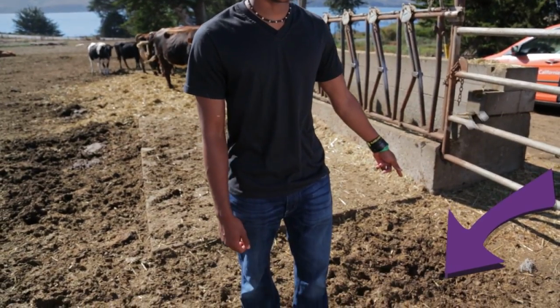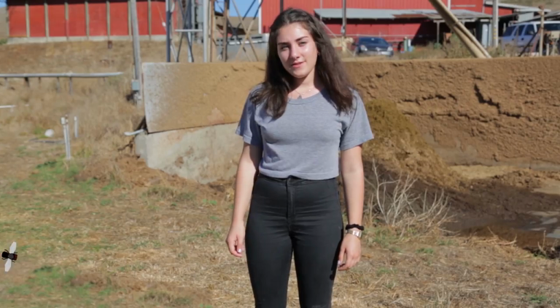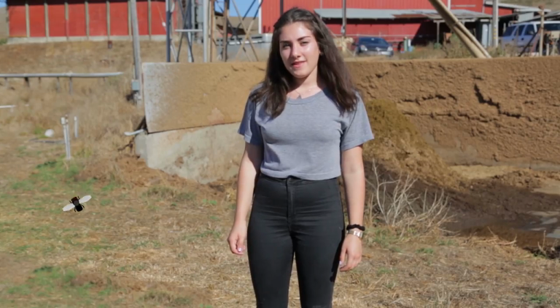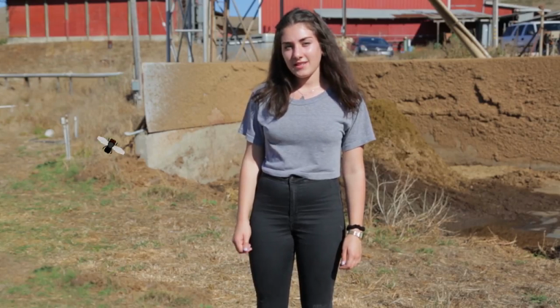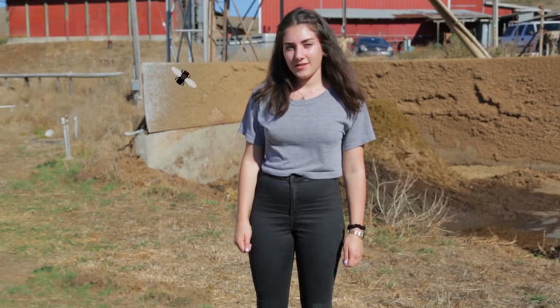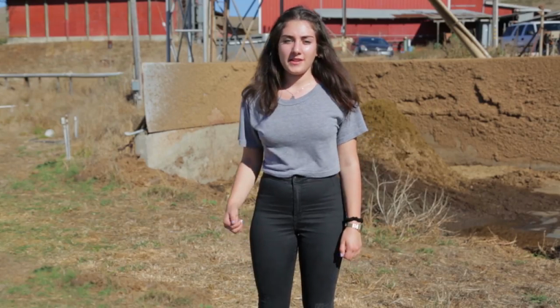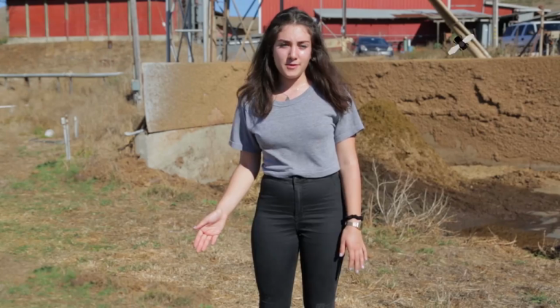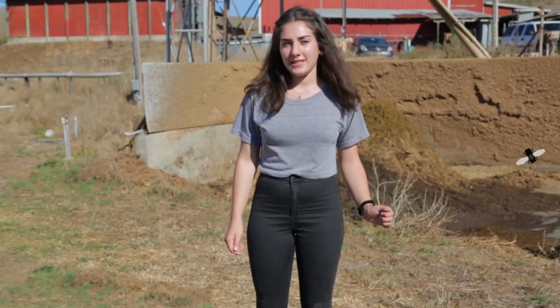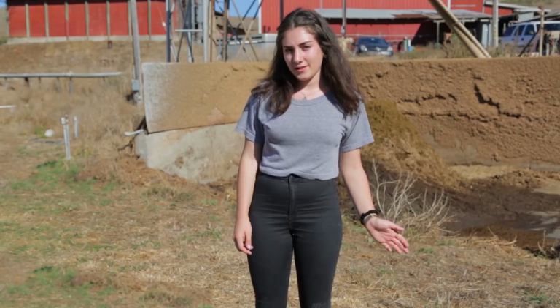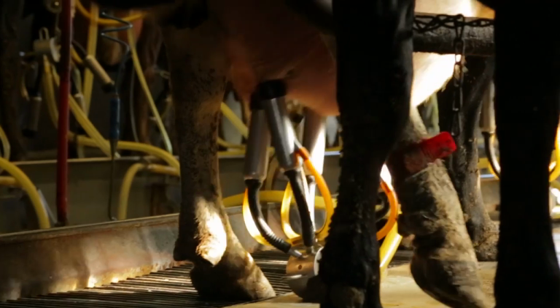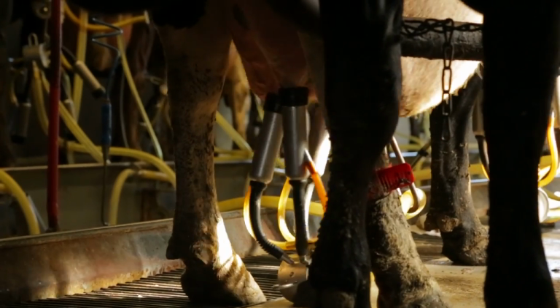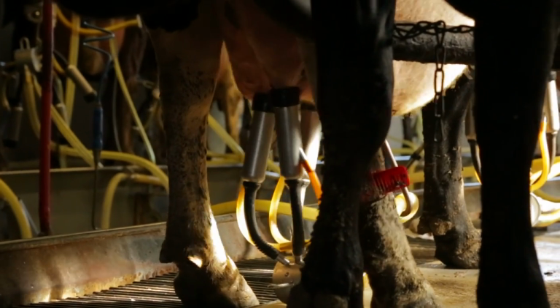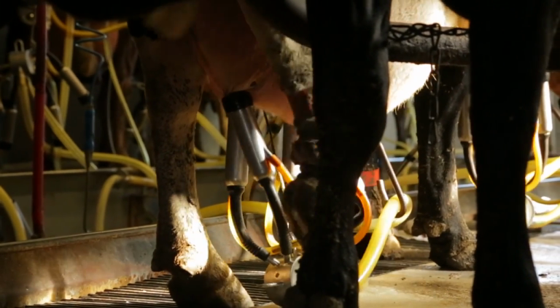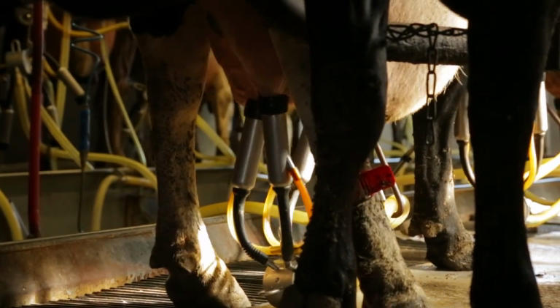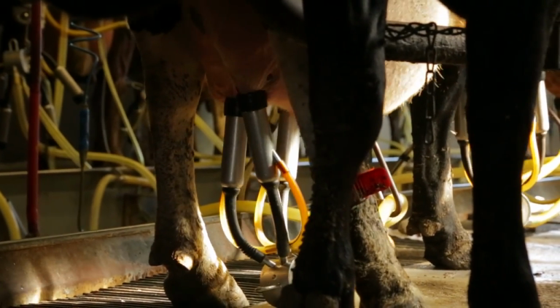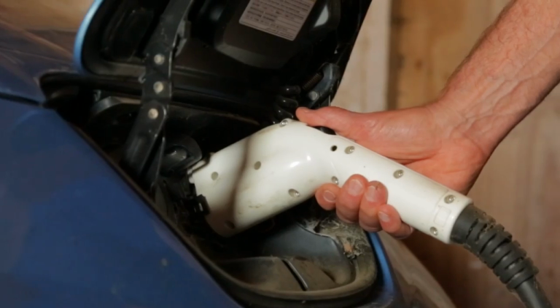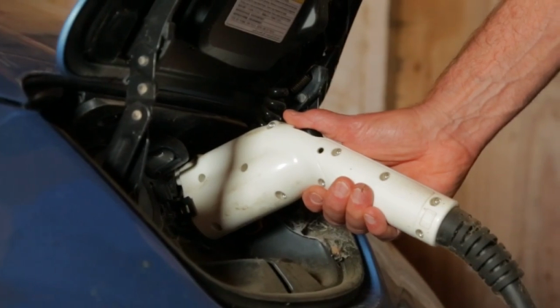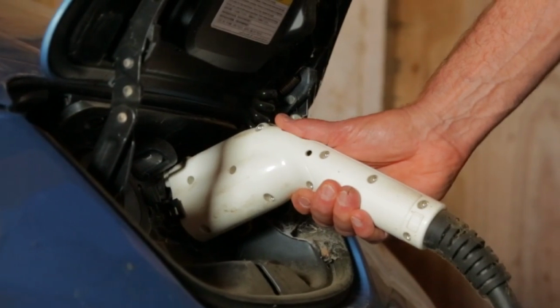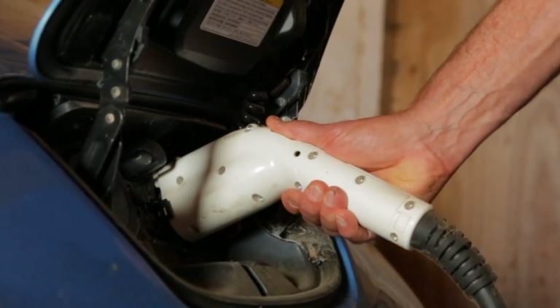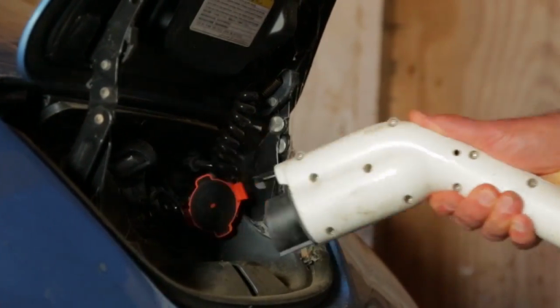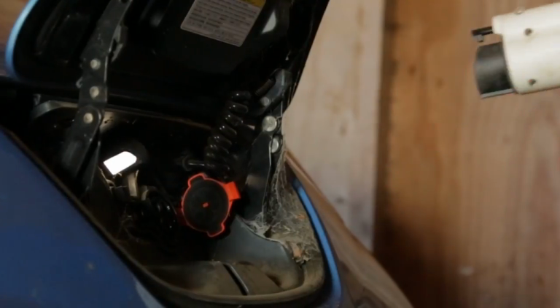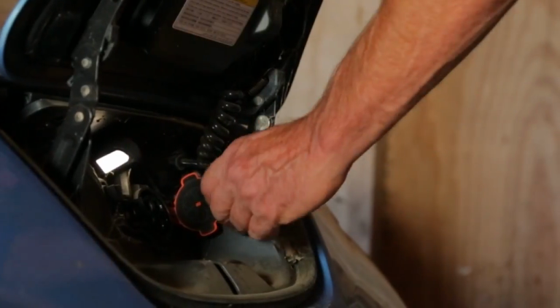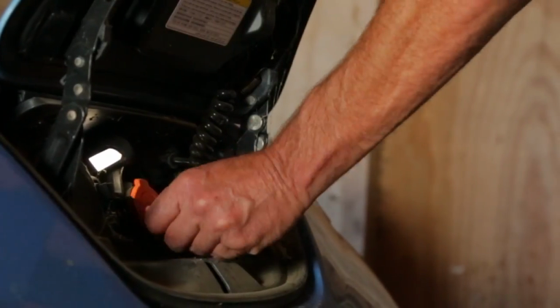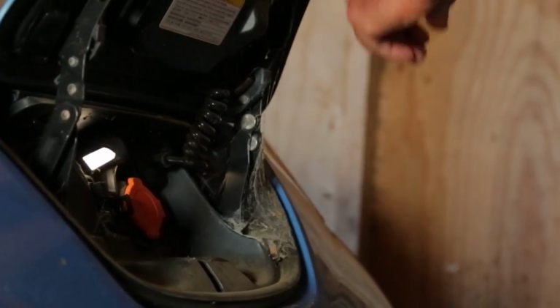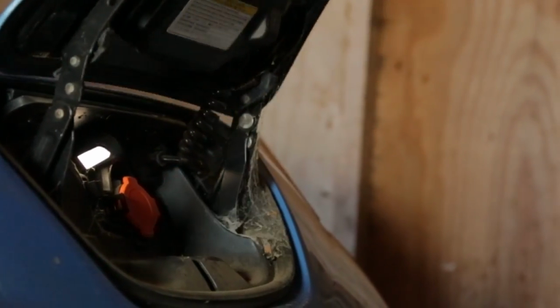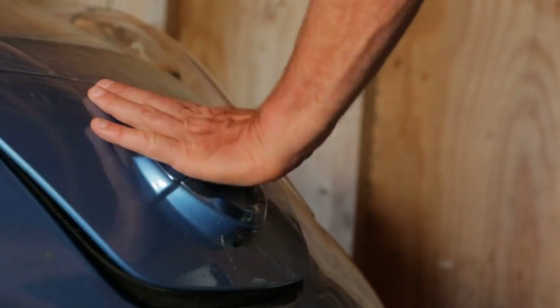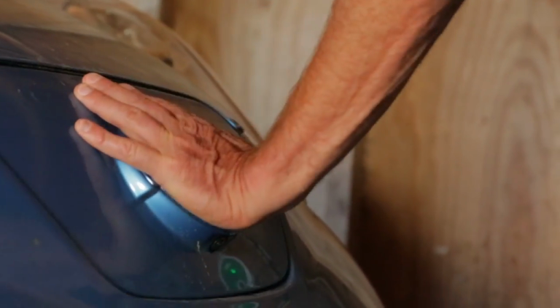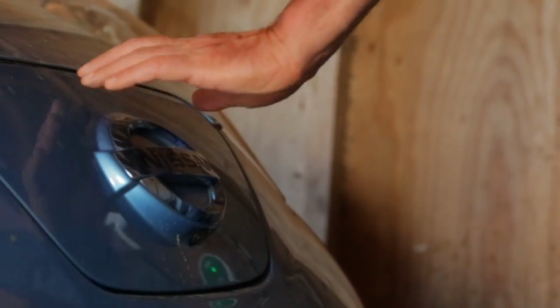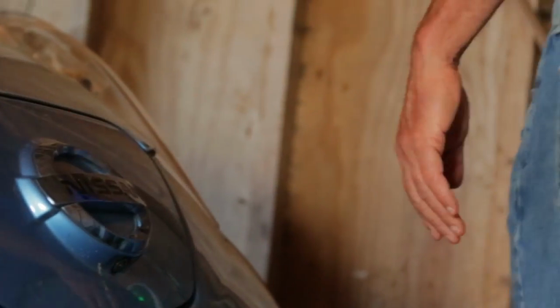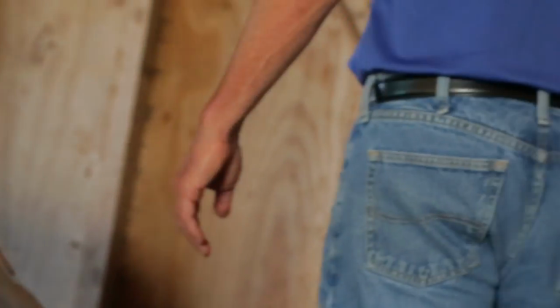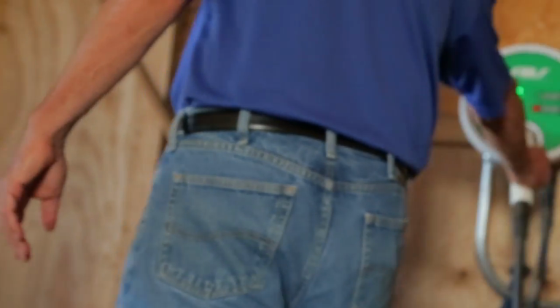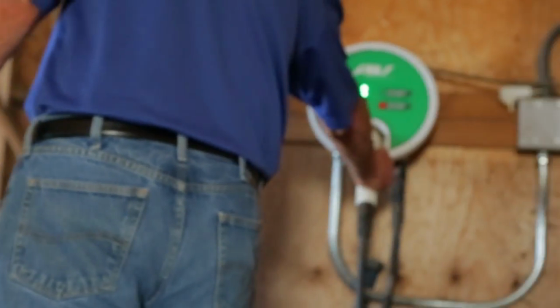They use a methane digester to turn cow poop into electricity to power this entire dairy farm and an electric vehicle. In fact, they have extra electricity to give to the local utility for consumer use.